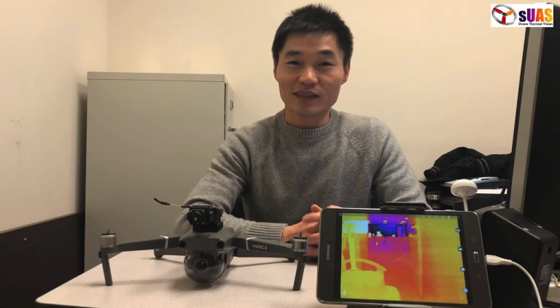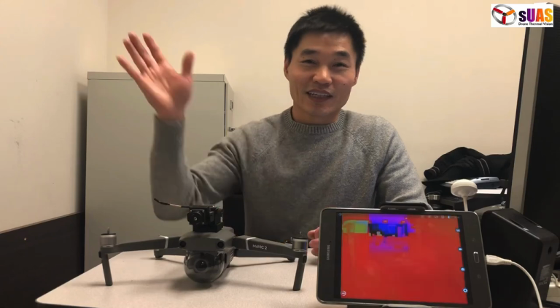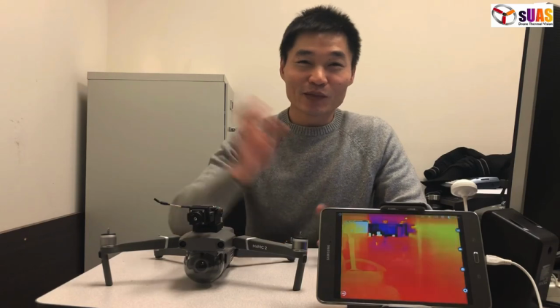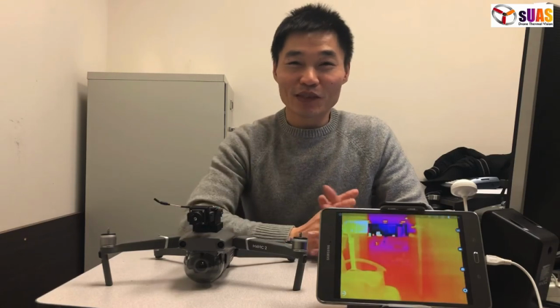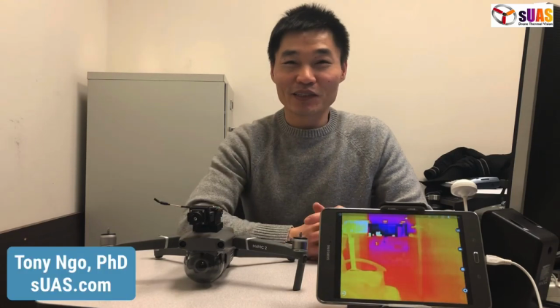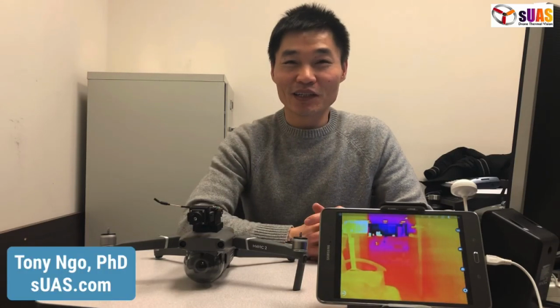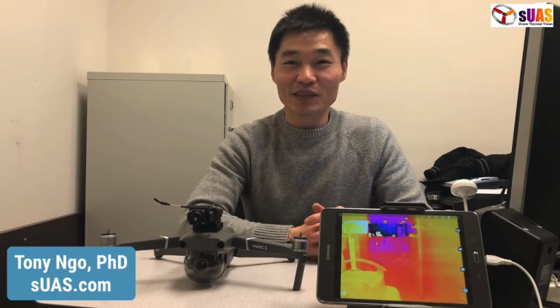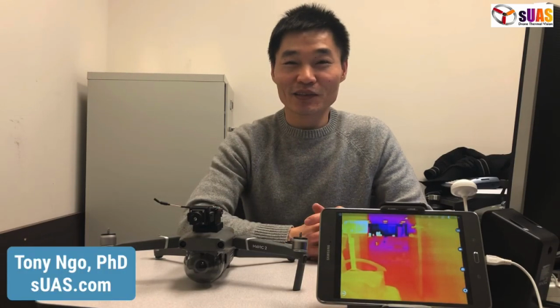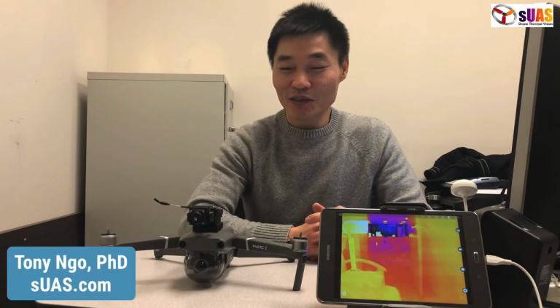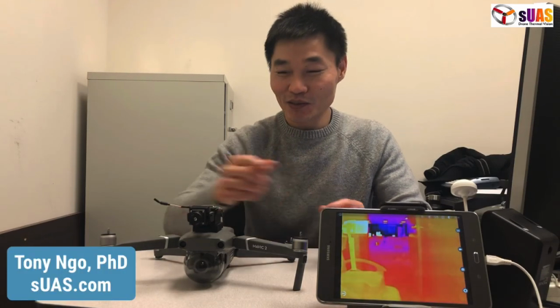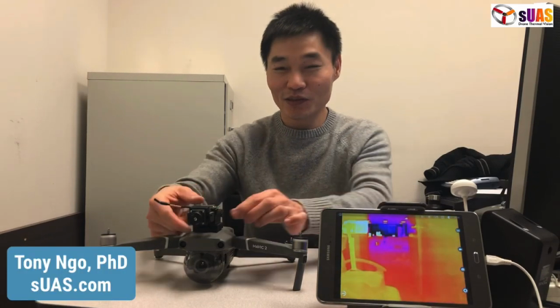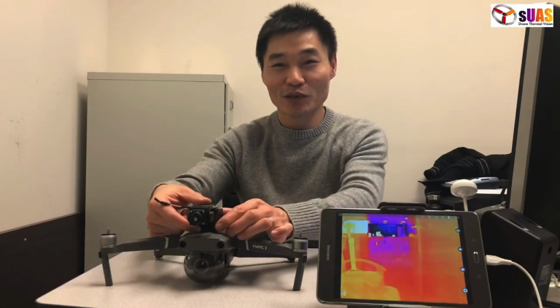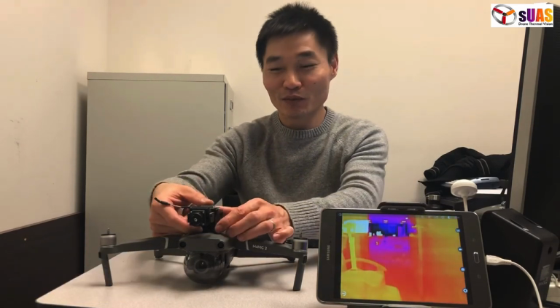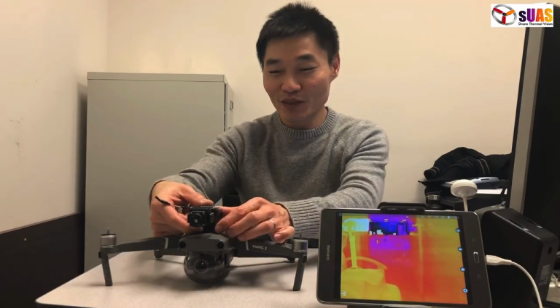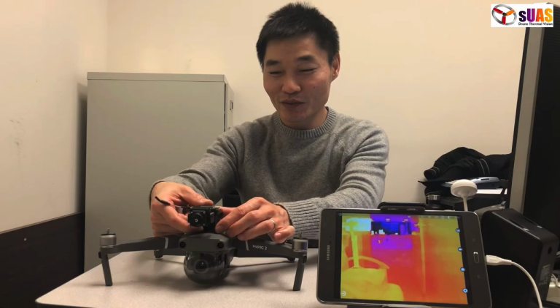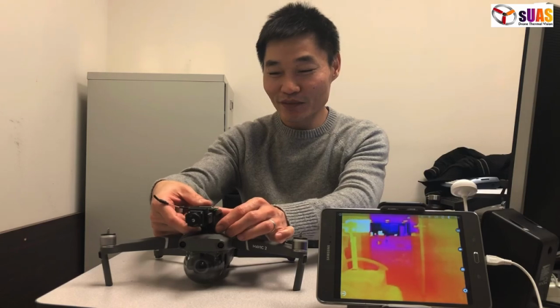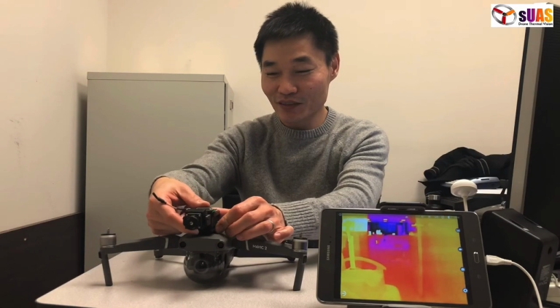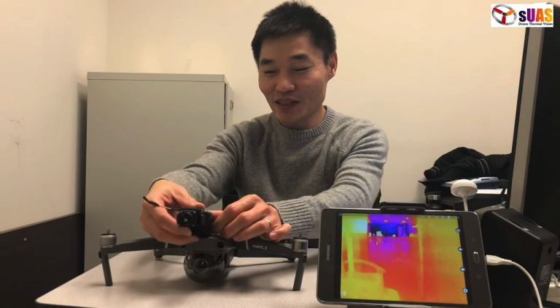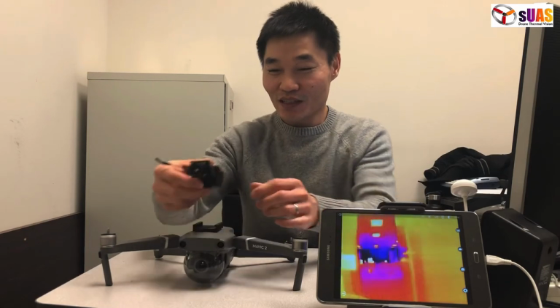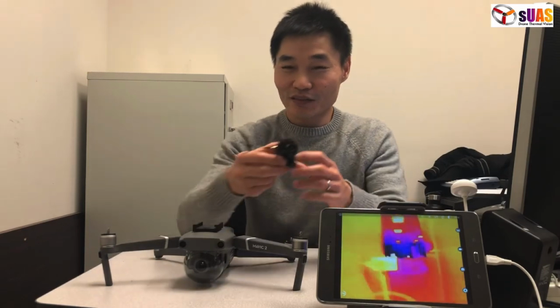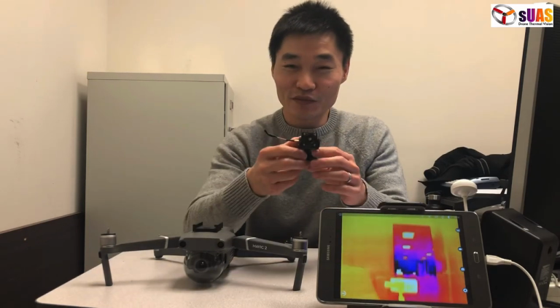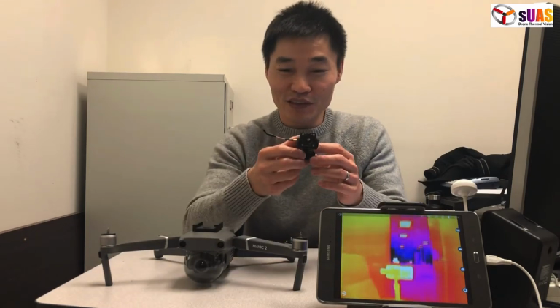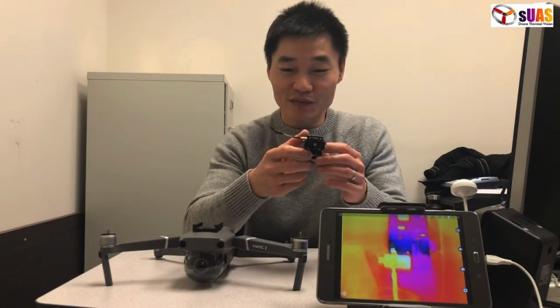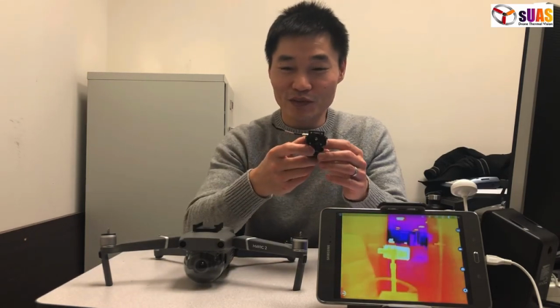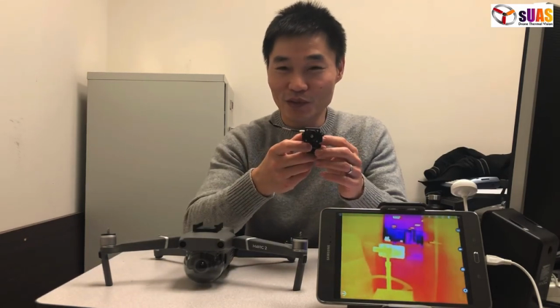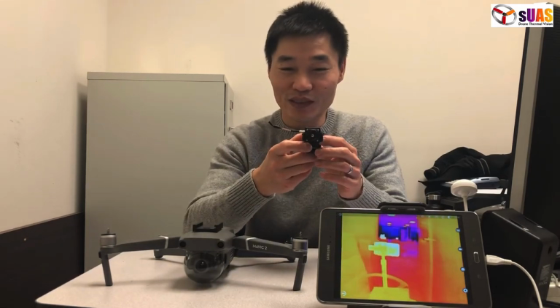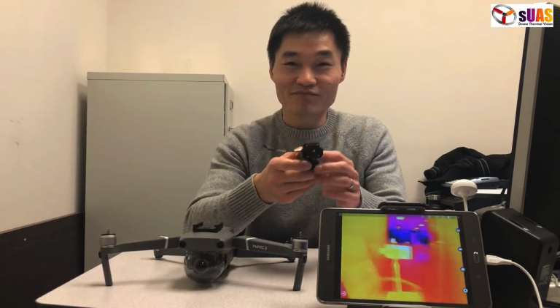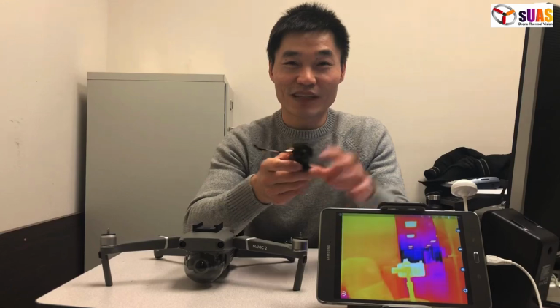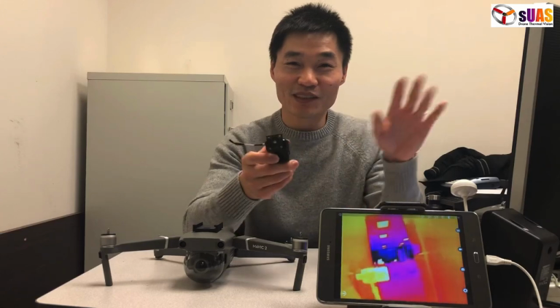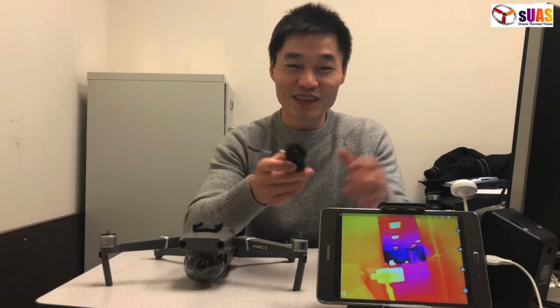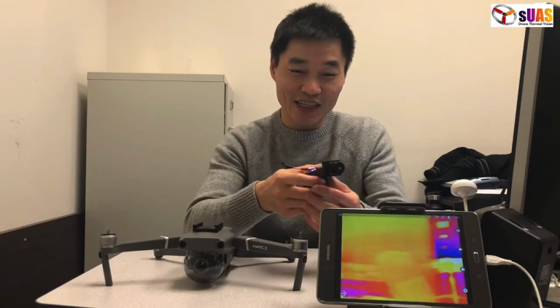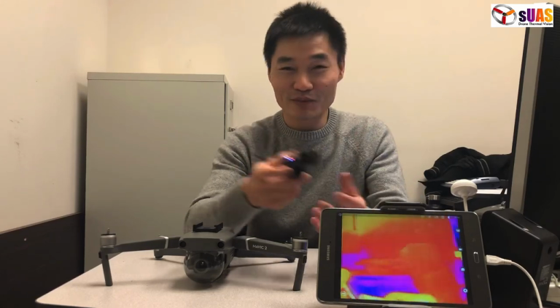Hi everyone, I'm Tony from SUIS.com and today I'm going to introduce to you the VWL Bolzone 1.0 that works for the Mavic series — the thermal vision system for drones. Actually, scratch that. I'm kidding.